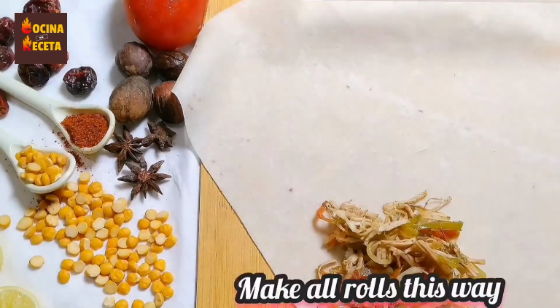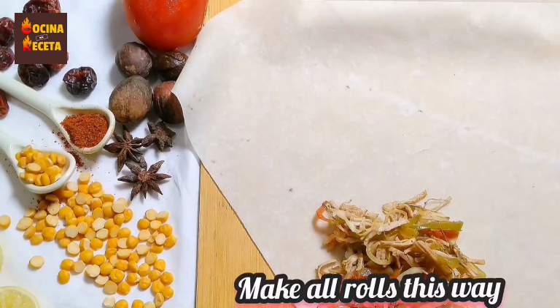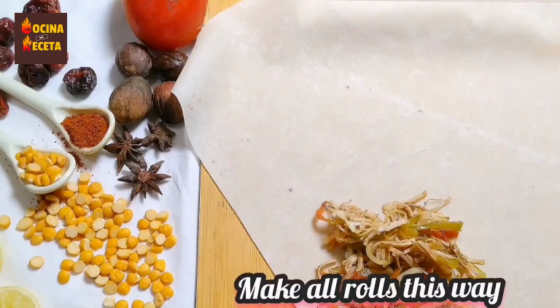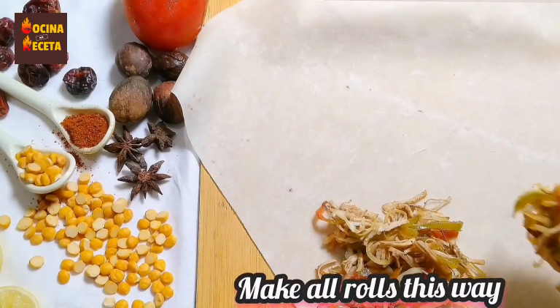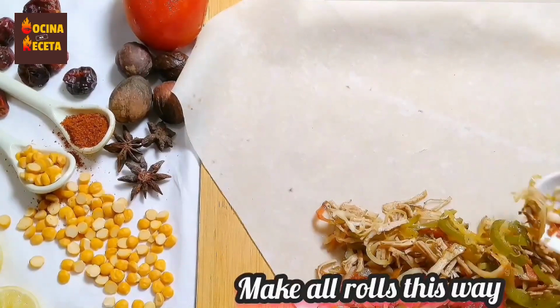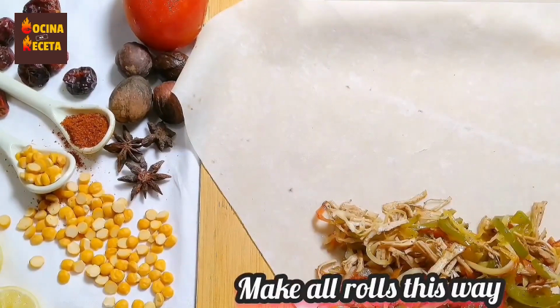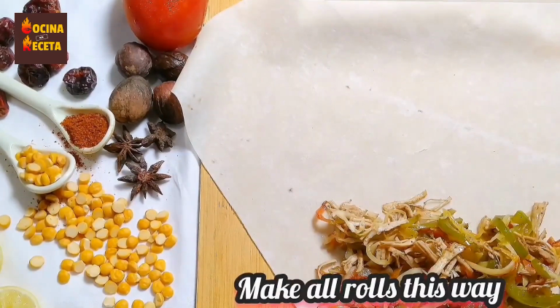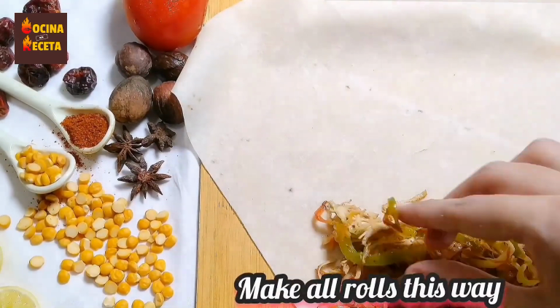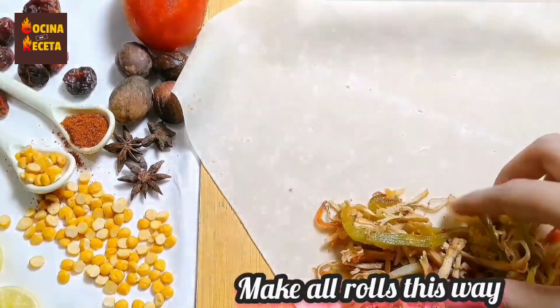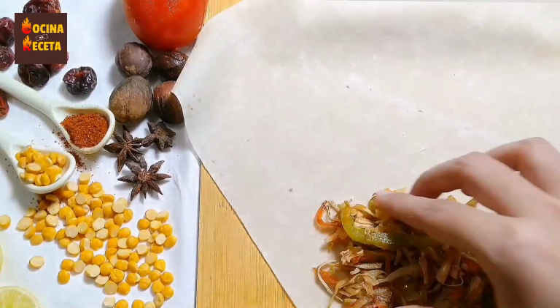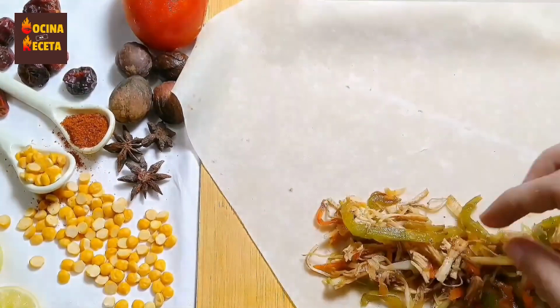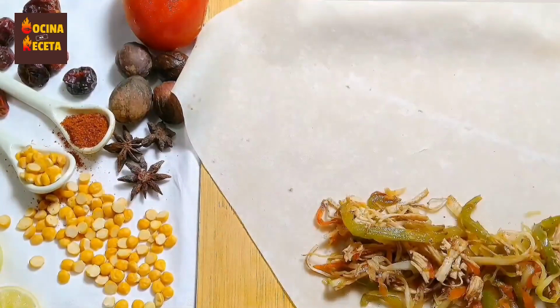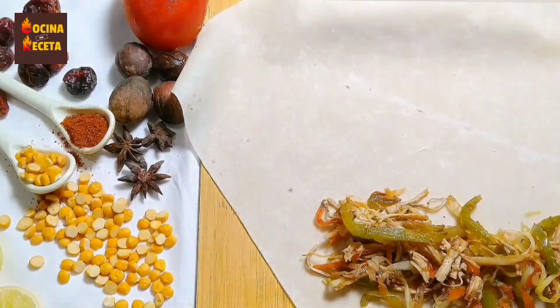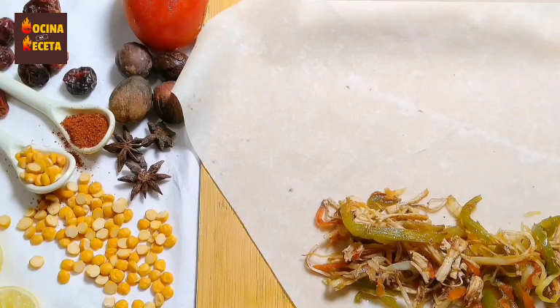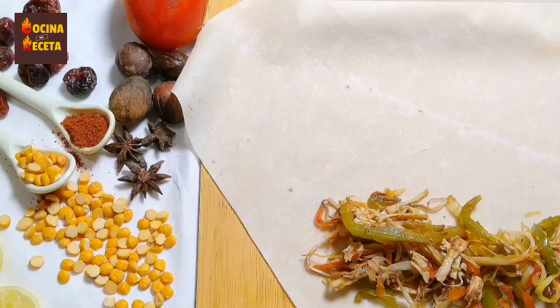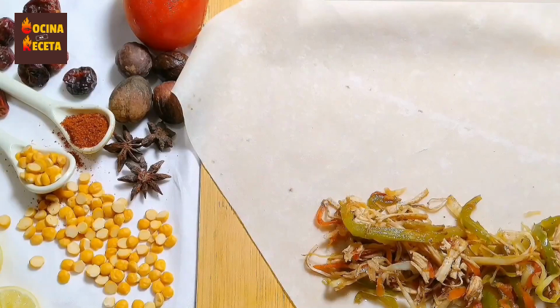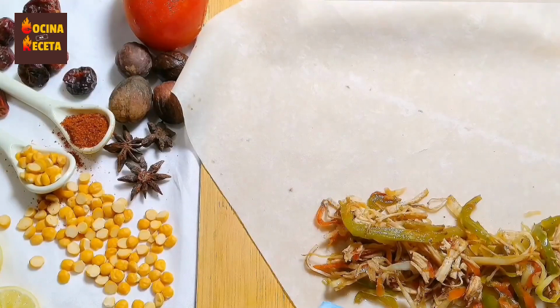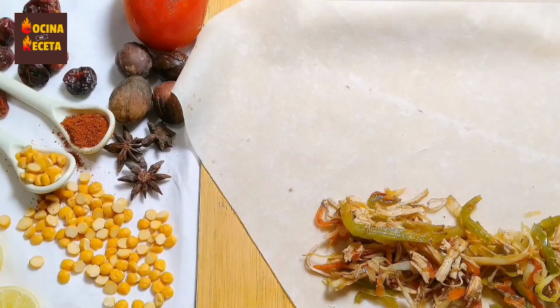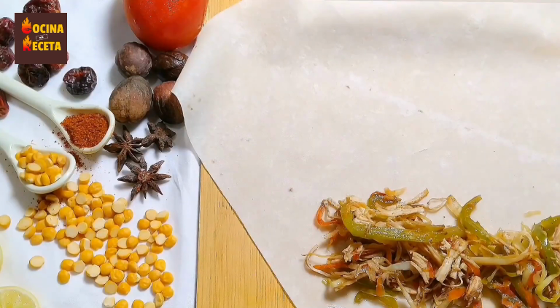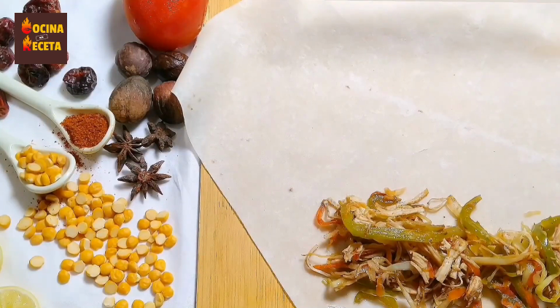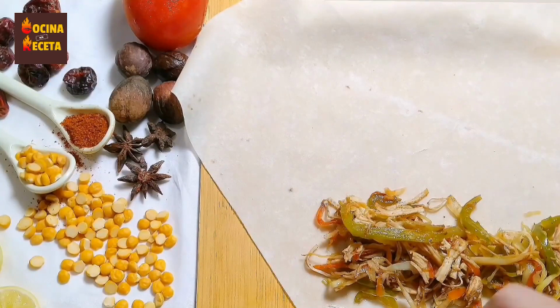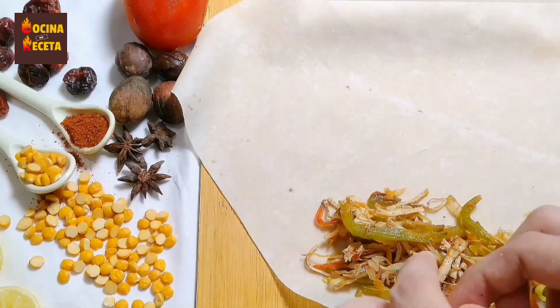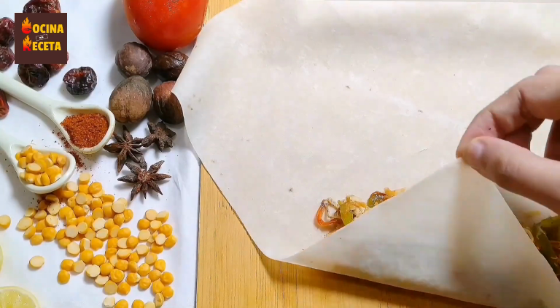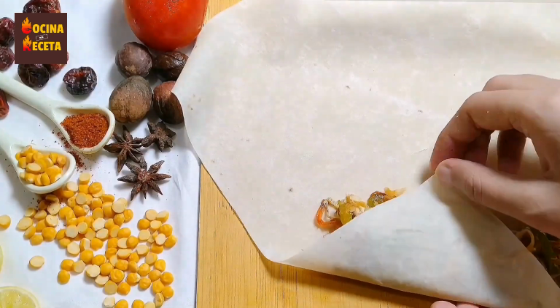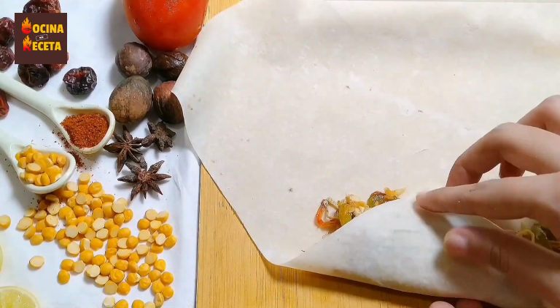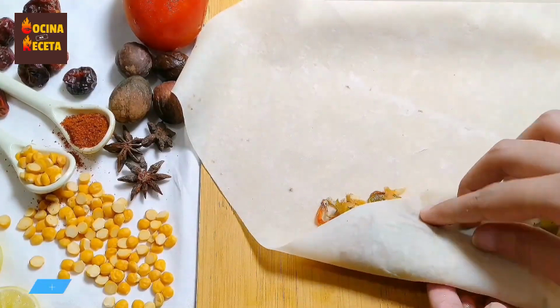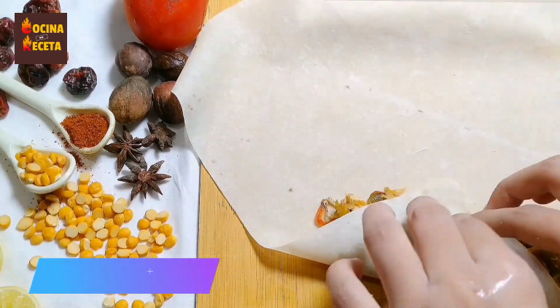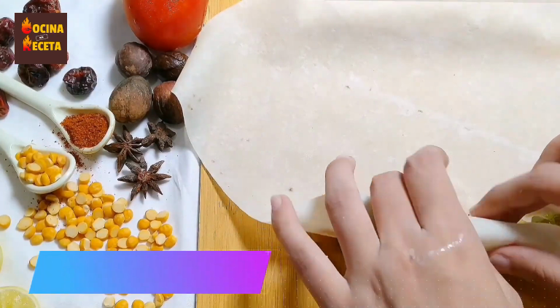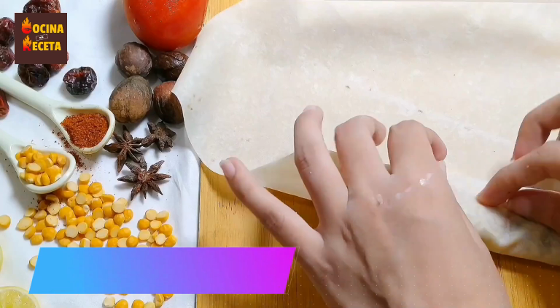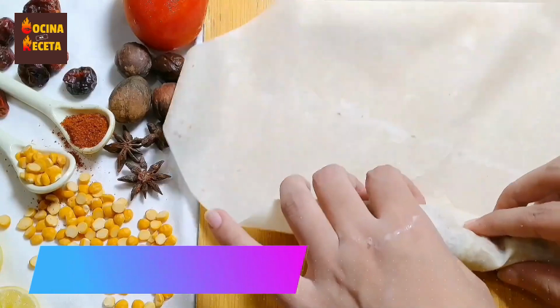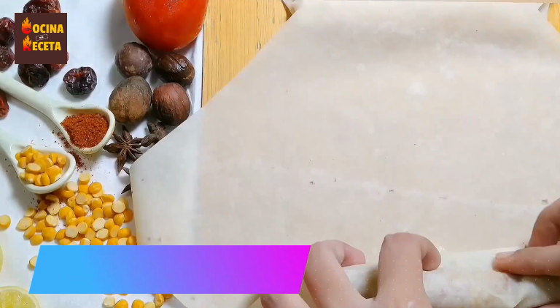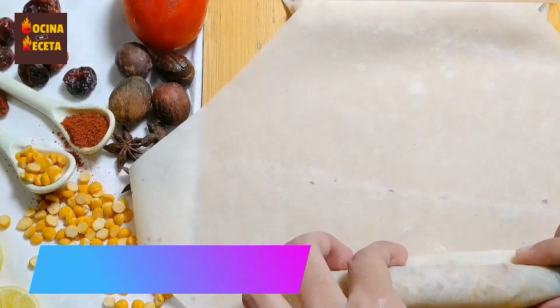I'm going to follow the same procedure on my other rolls and make more rolls with the remaining mixture. Once they're all done, my rolls are ready to fry.